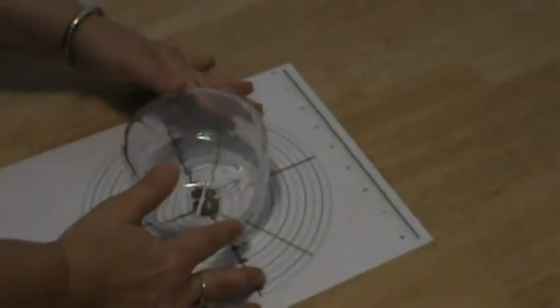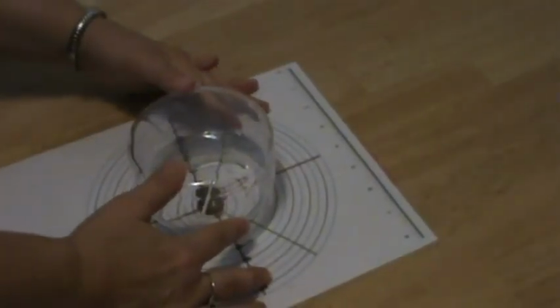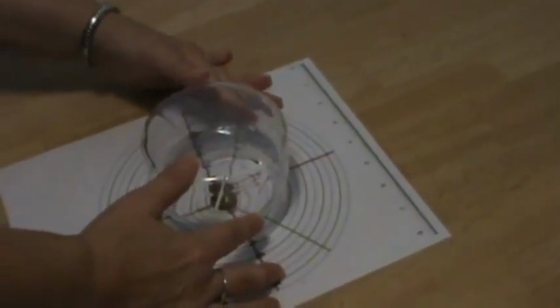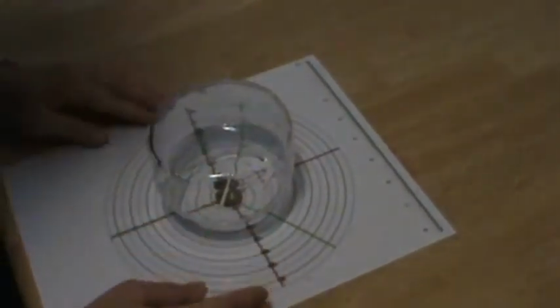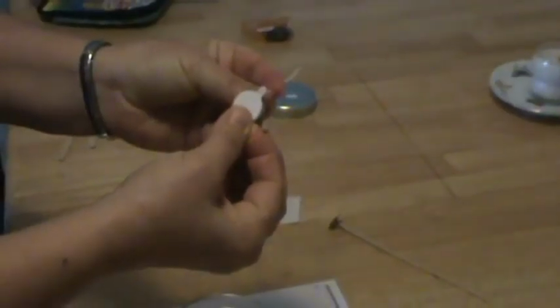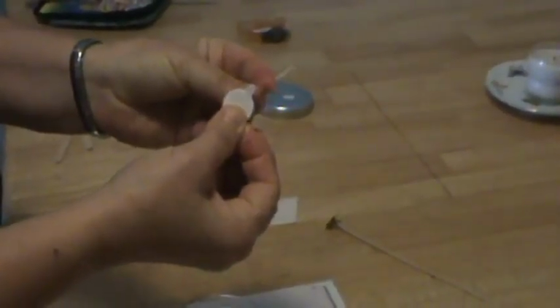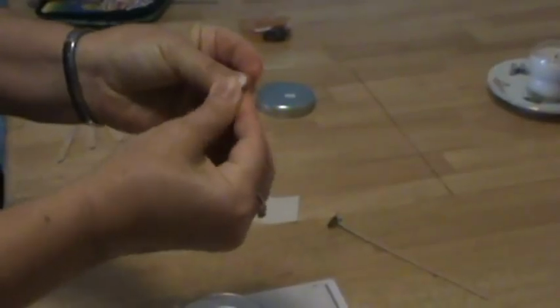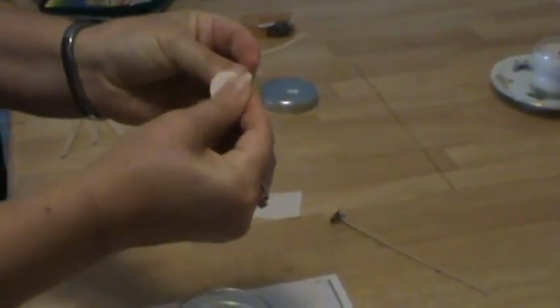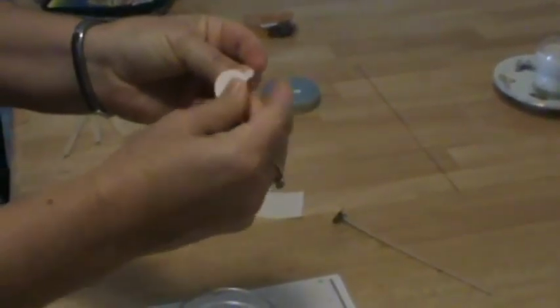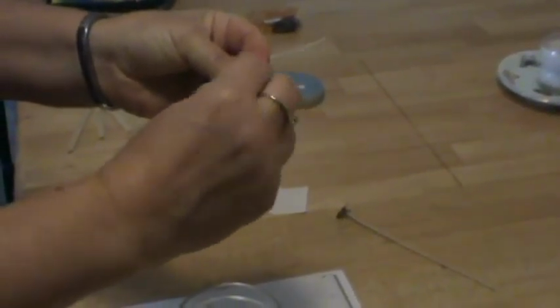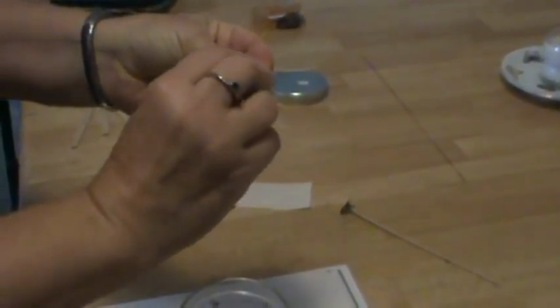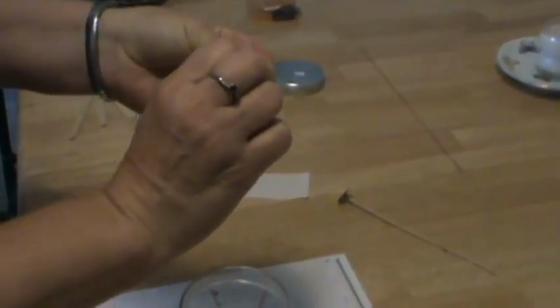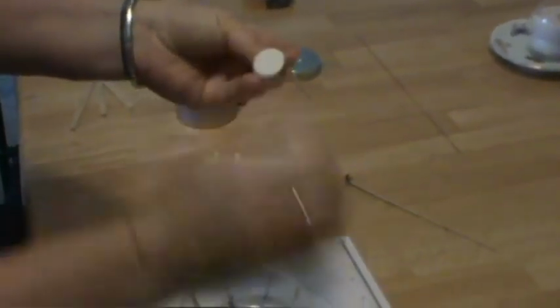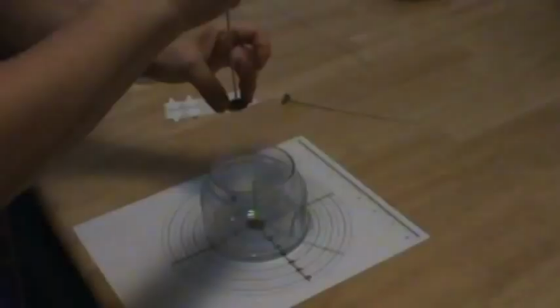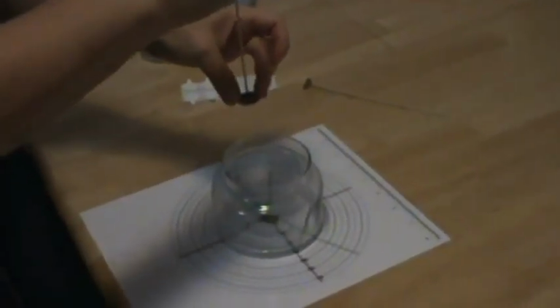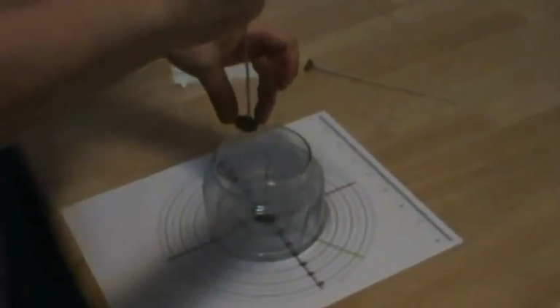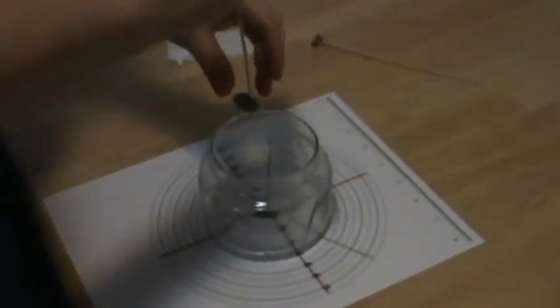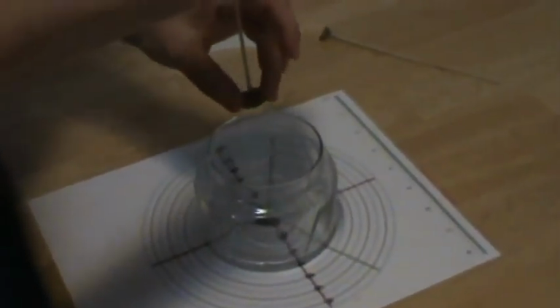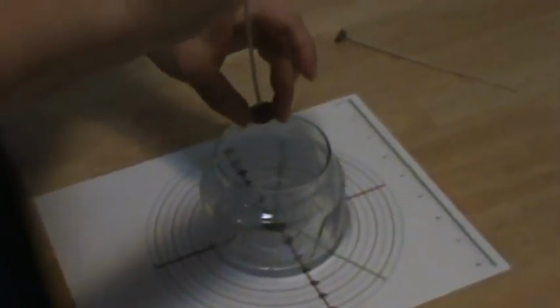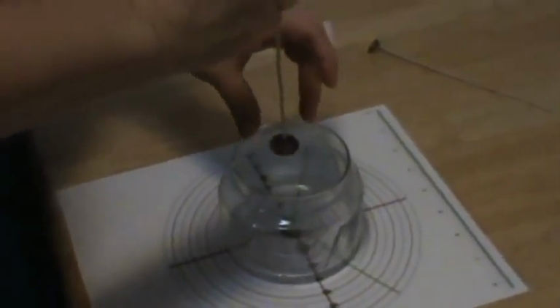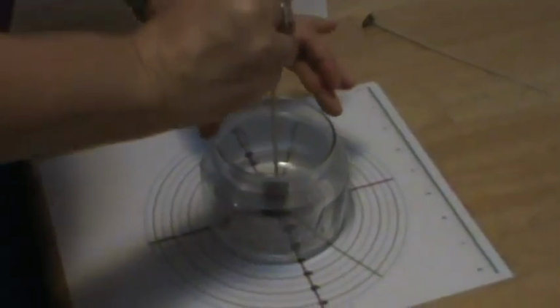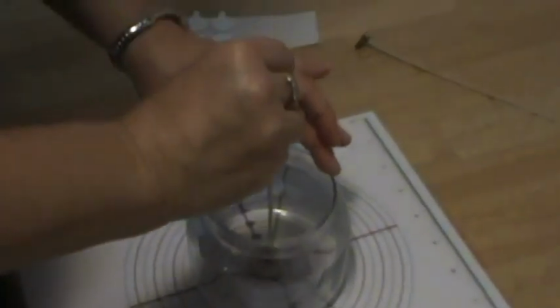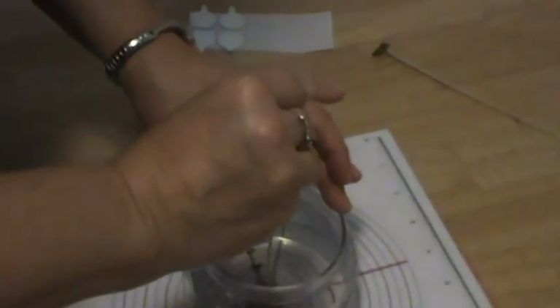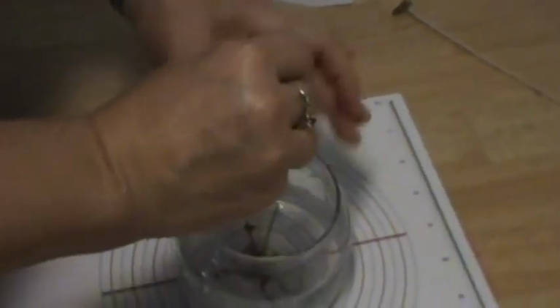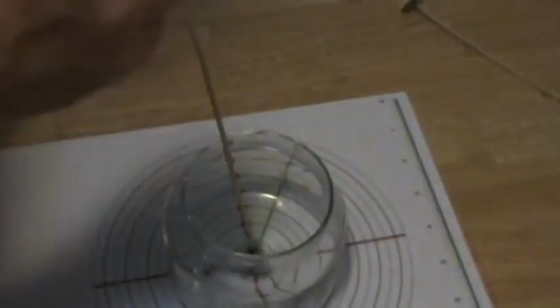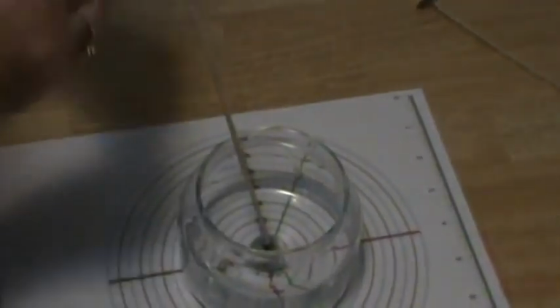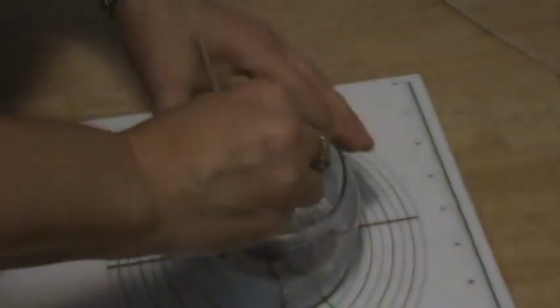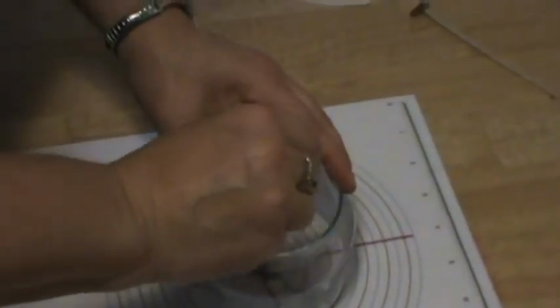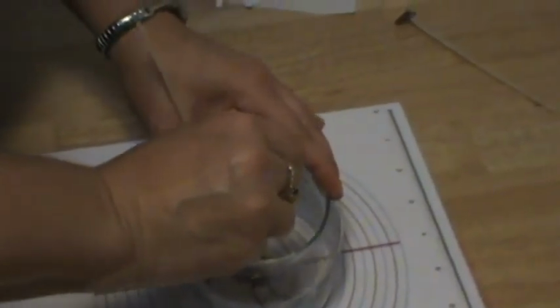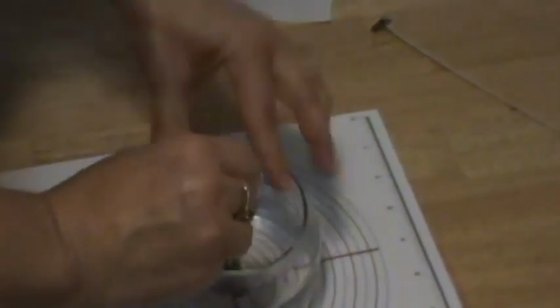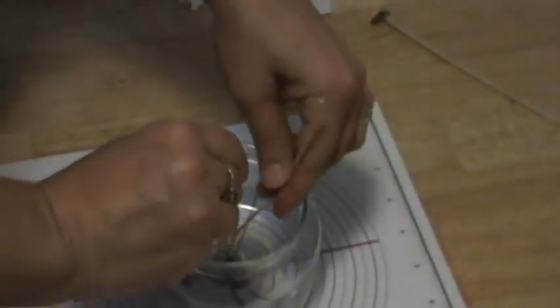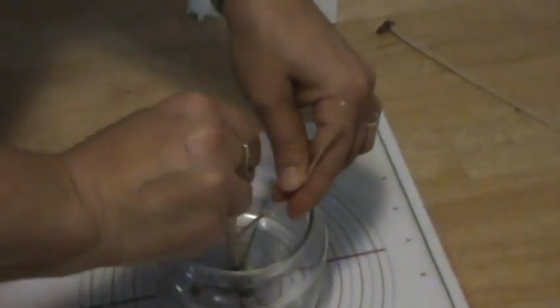Next, attach wick stickers to an appropriate size wick depending on the diameter of the containers you're using. Center the wick on a bullseye and pat it down to make it sturdy.